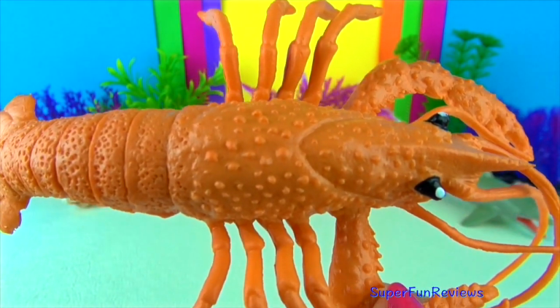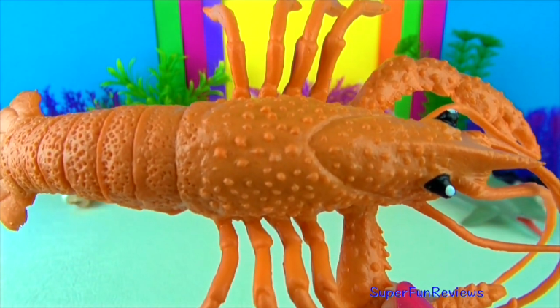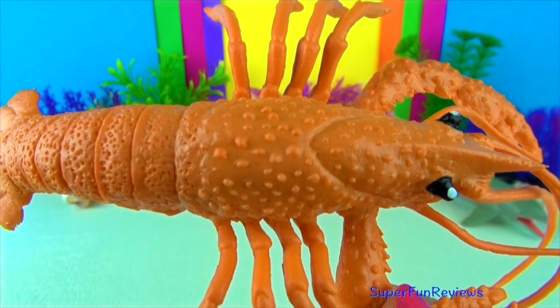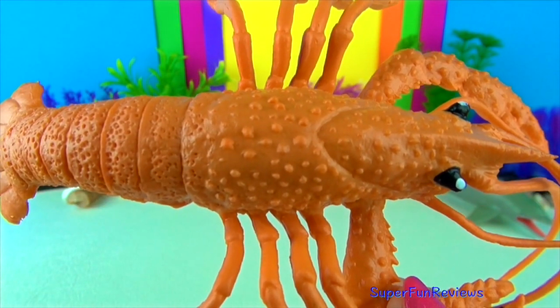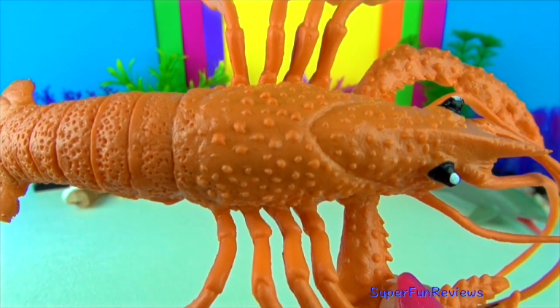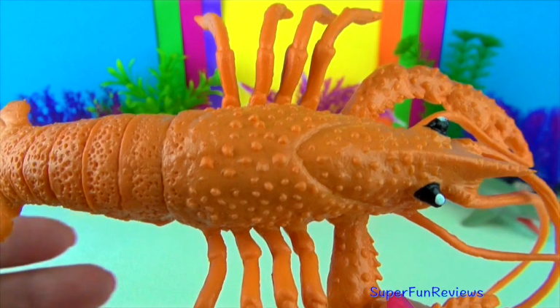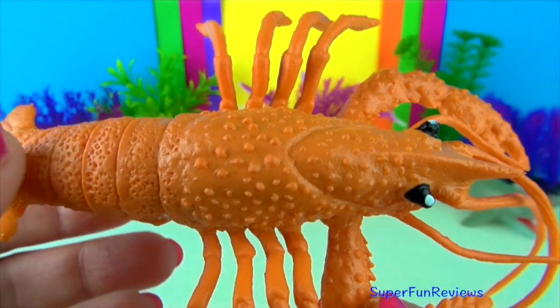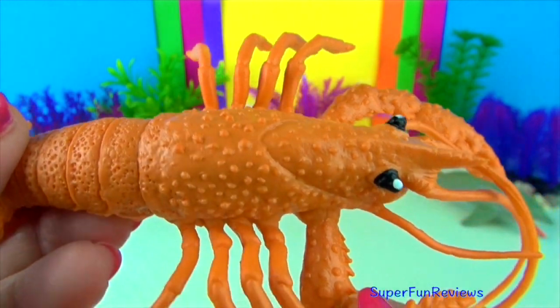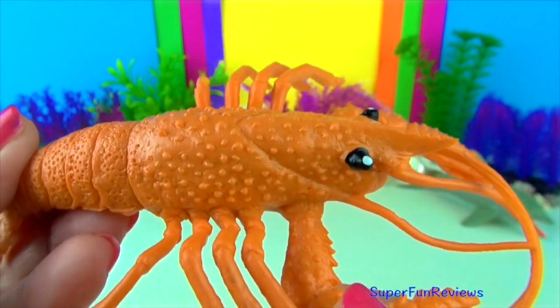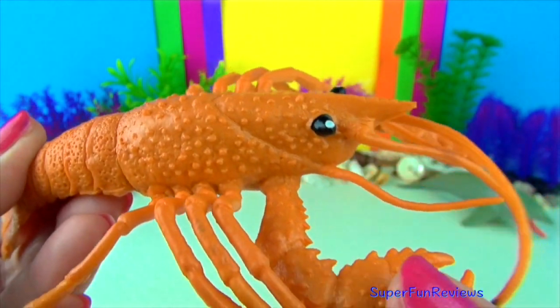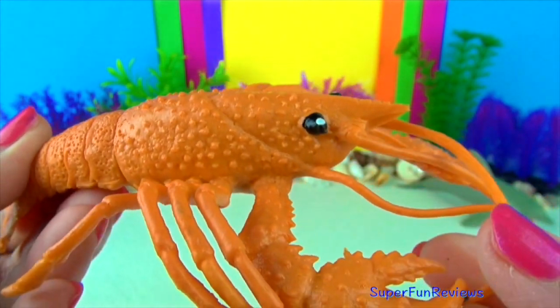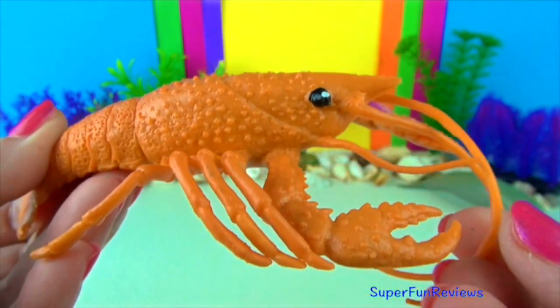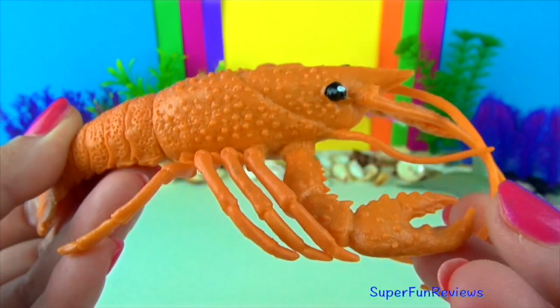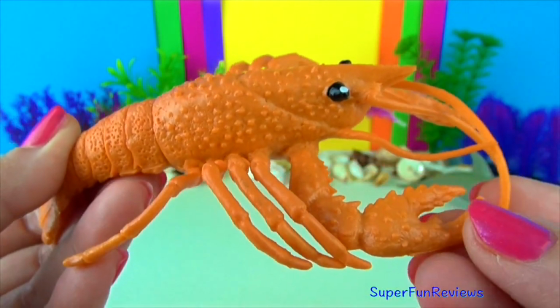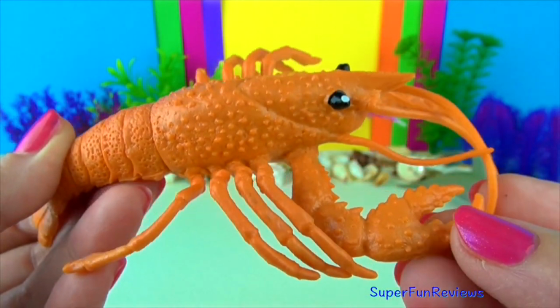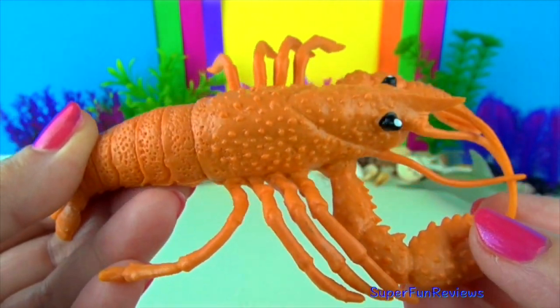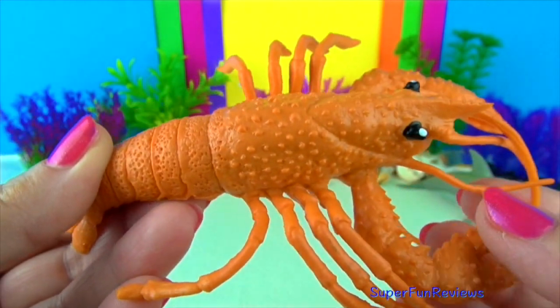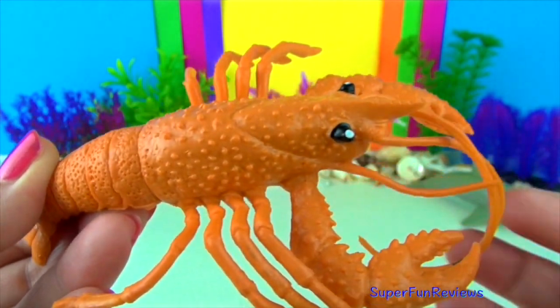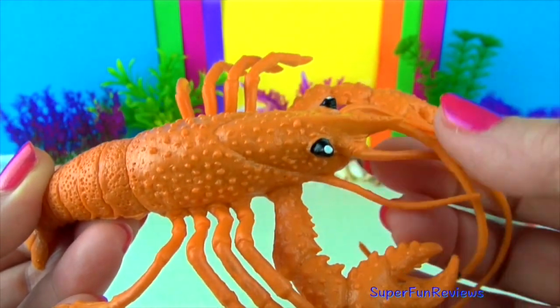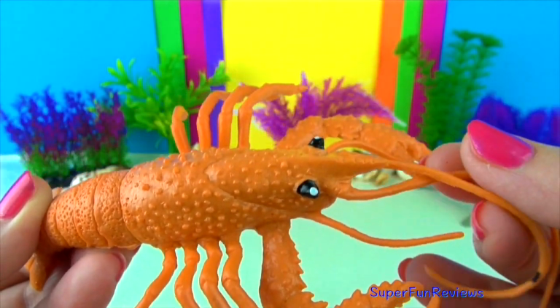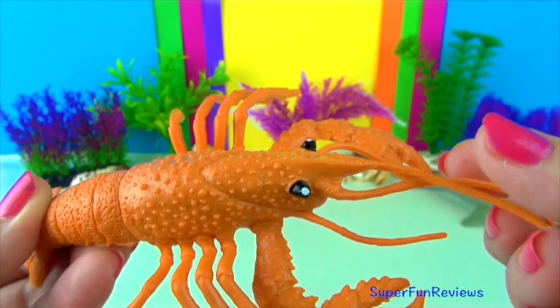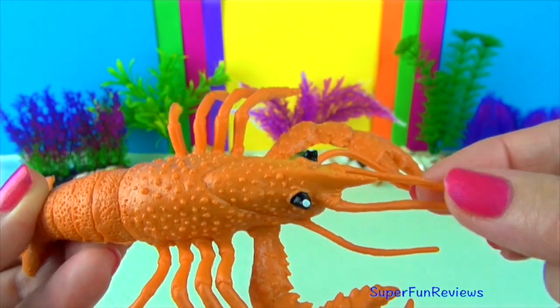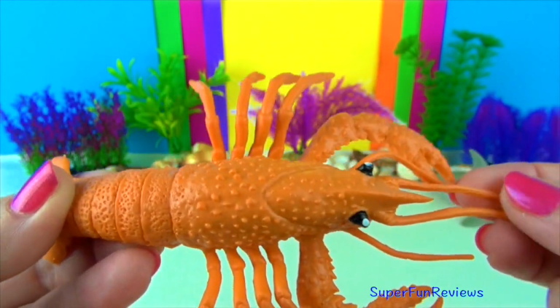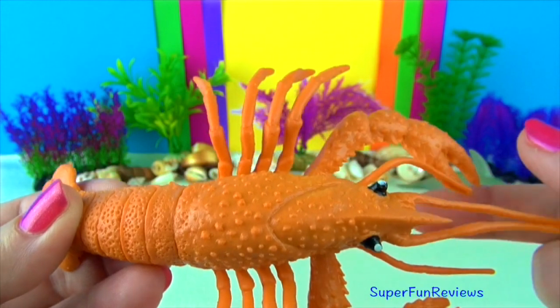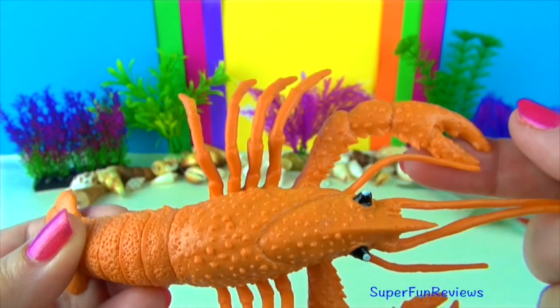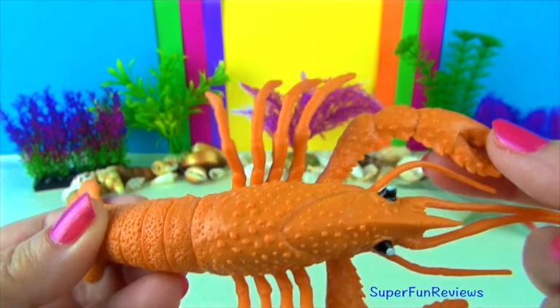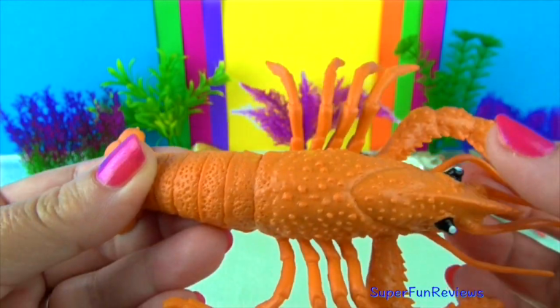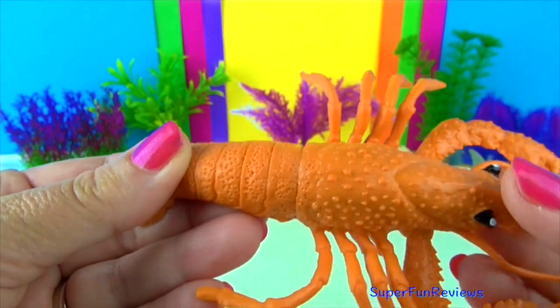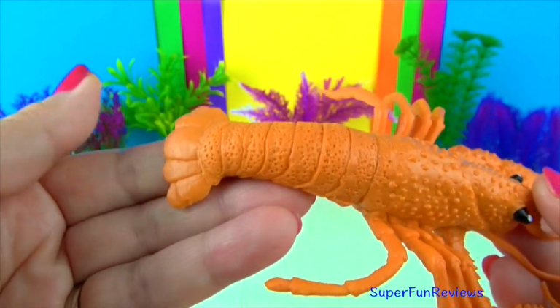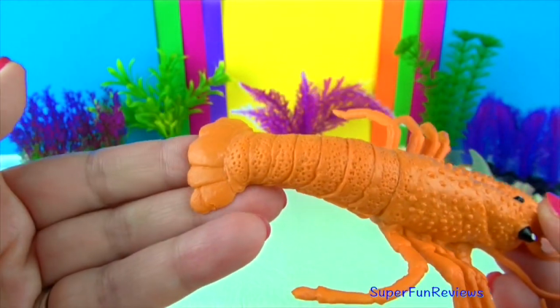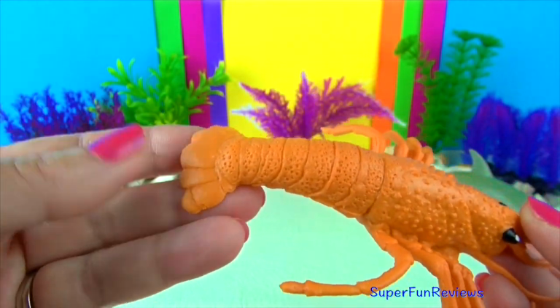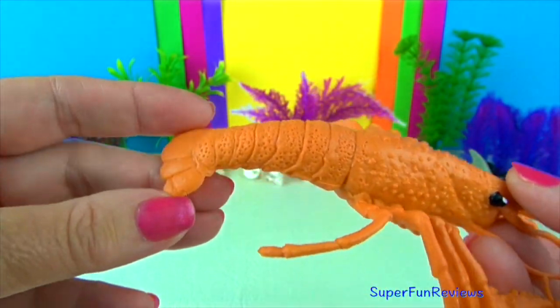Lobsters are 10-legged creatures, just like shrimps and crabs, their closest relatives. The lobster moults its shell each year to grow a new larger one.